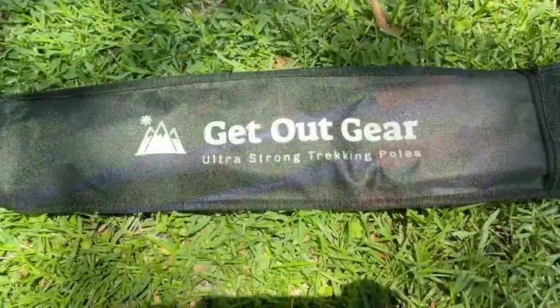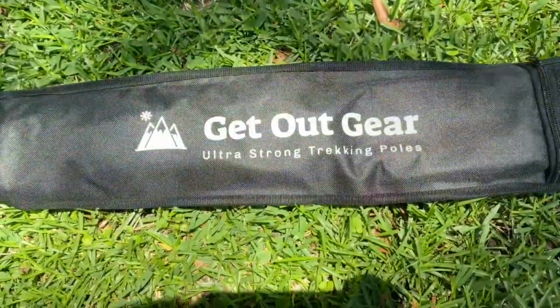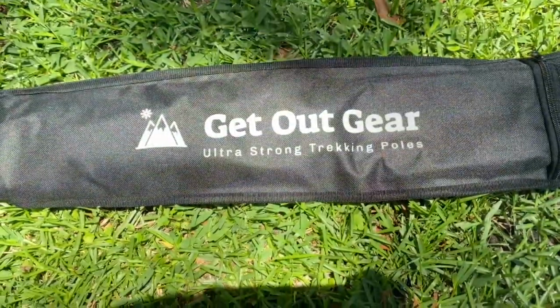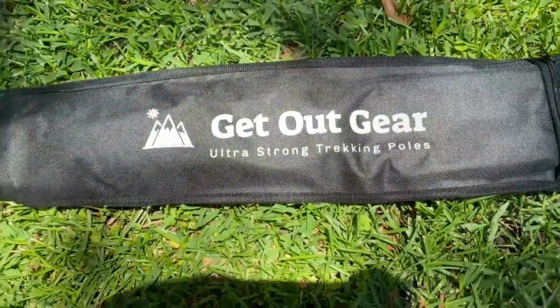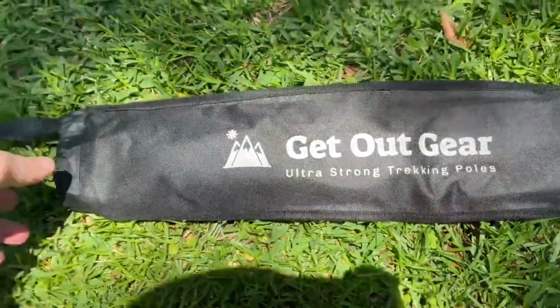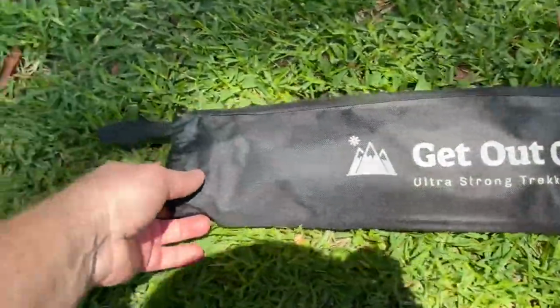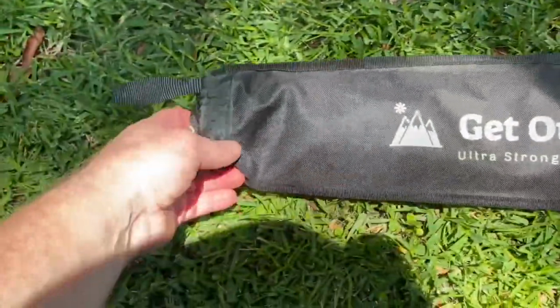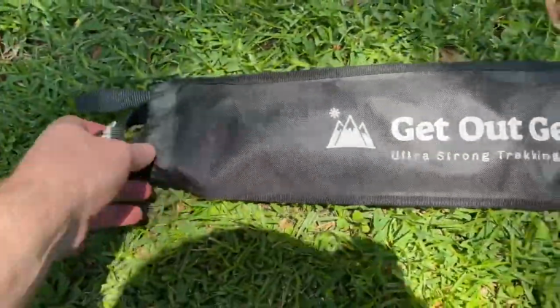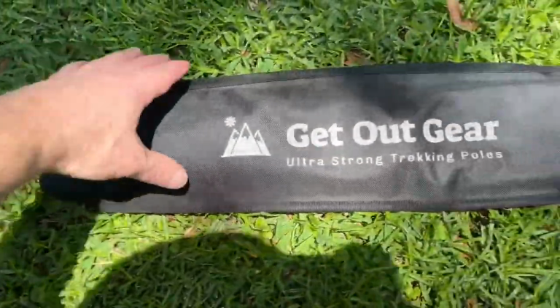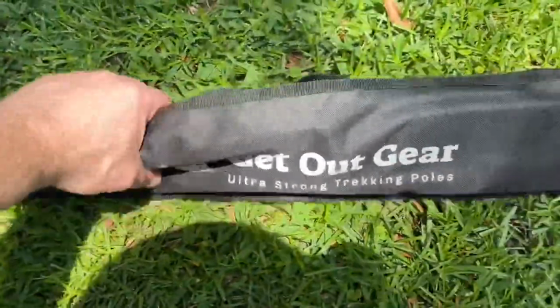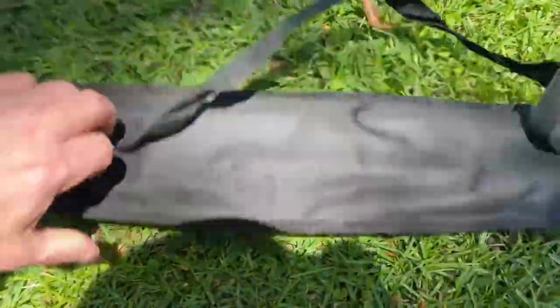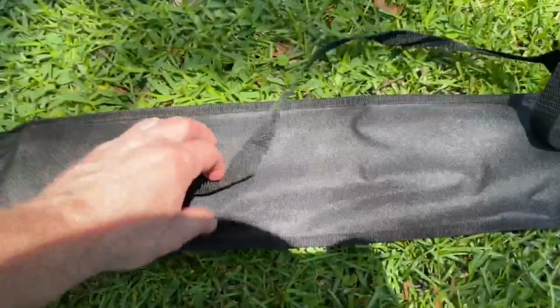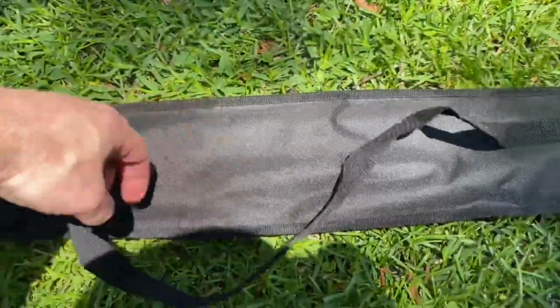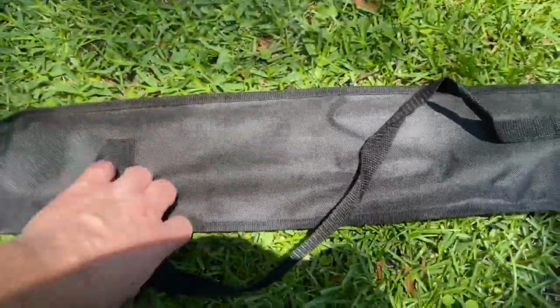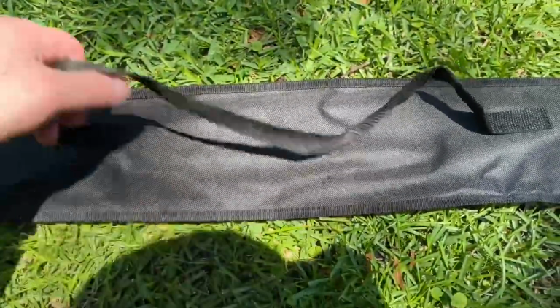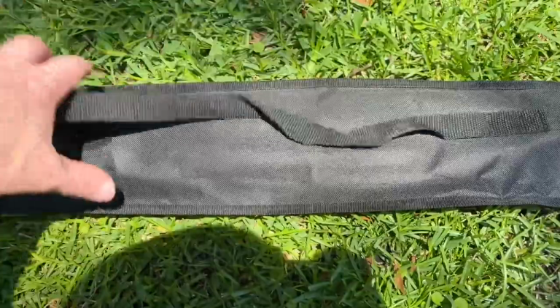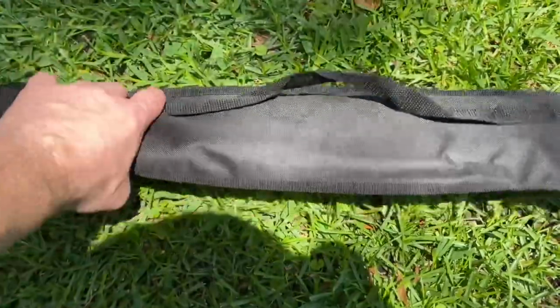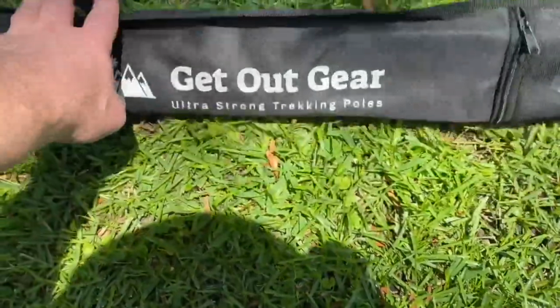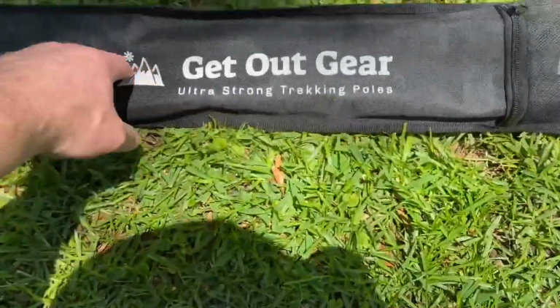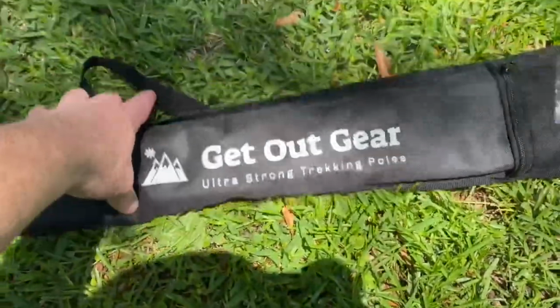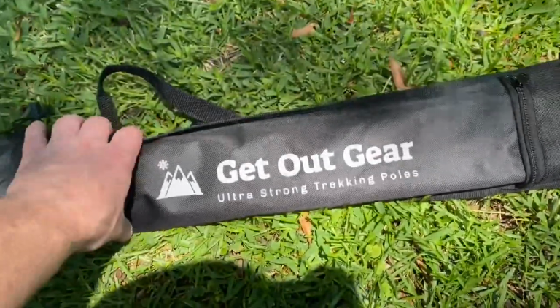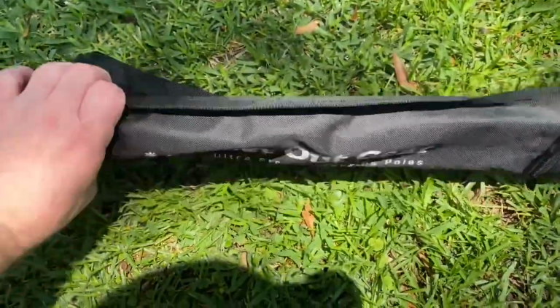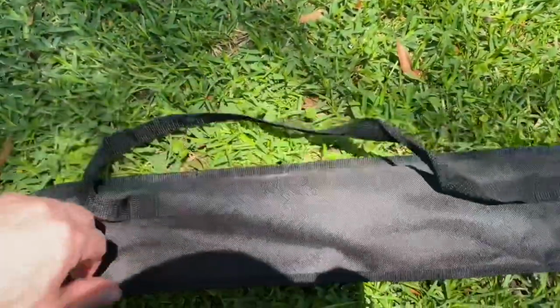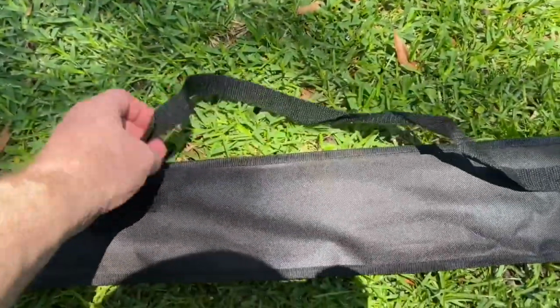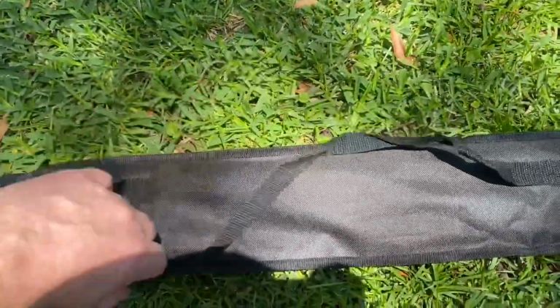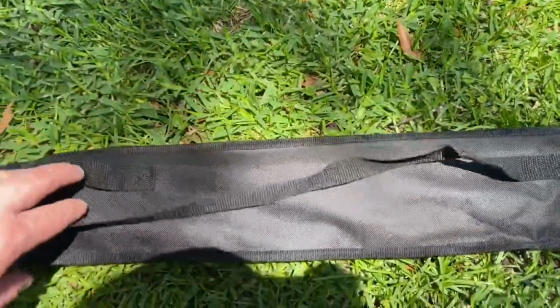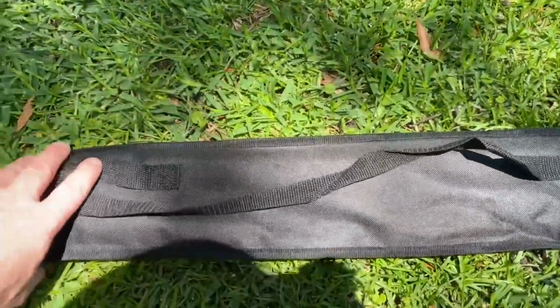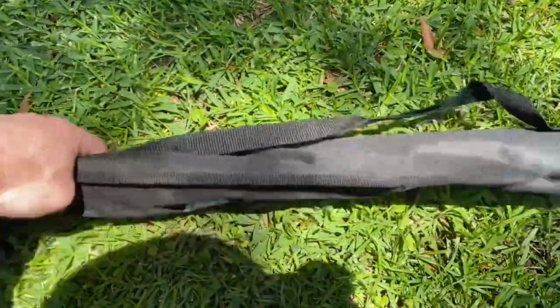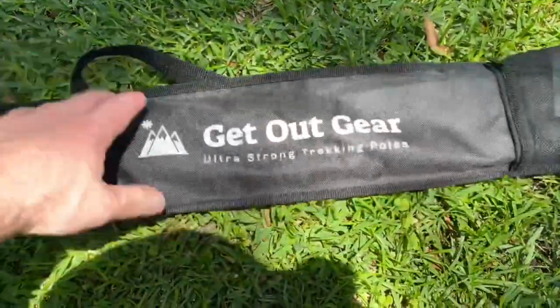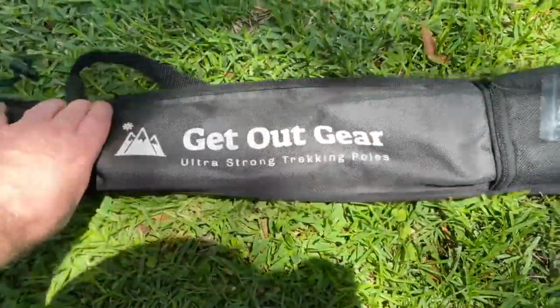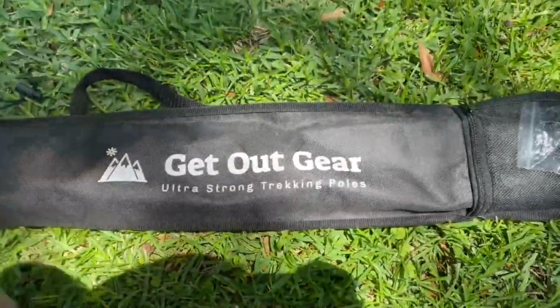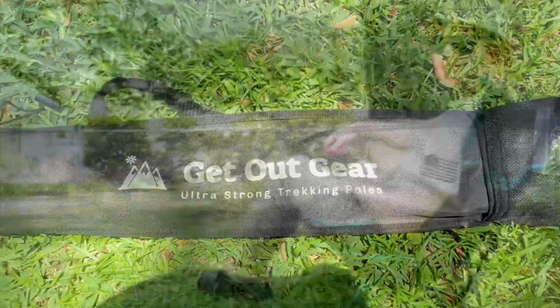You can make them quite long and extended if you want. The trekking pole bag has a shoulder strap on the other side so you could carry it just like that, or you could strap it to your bag.